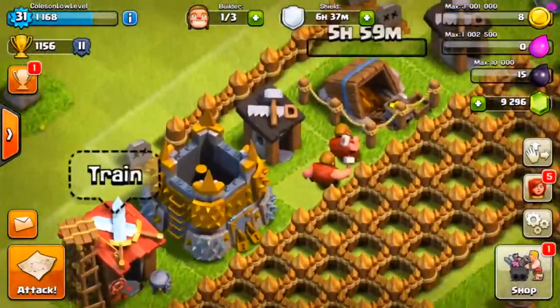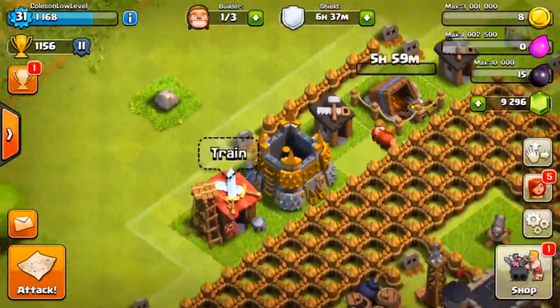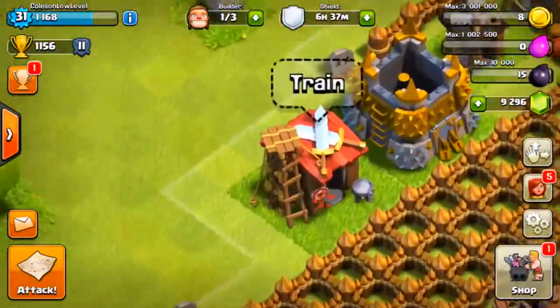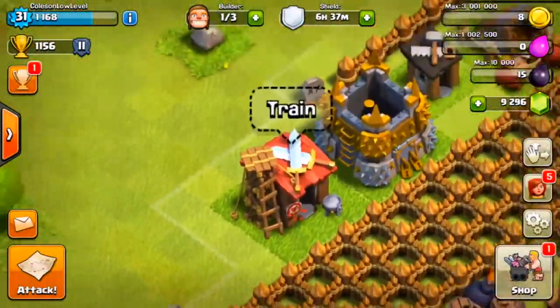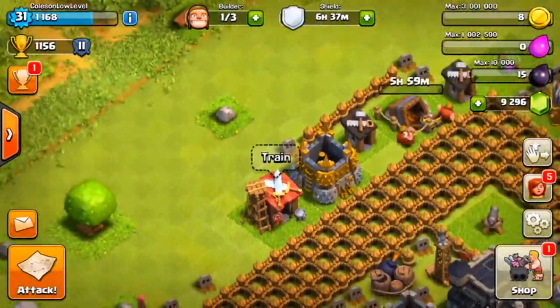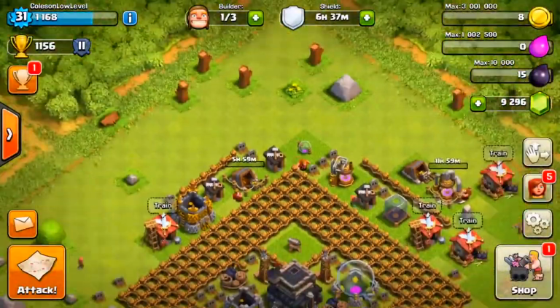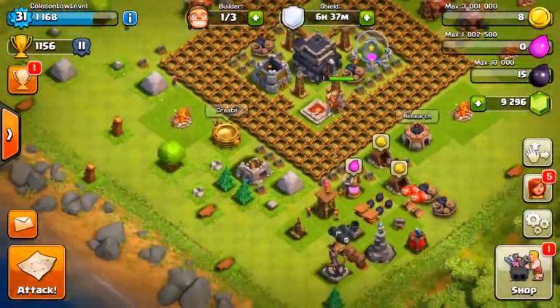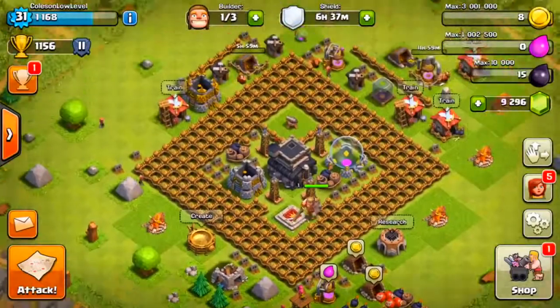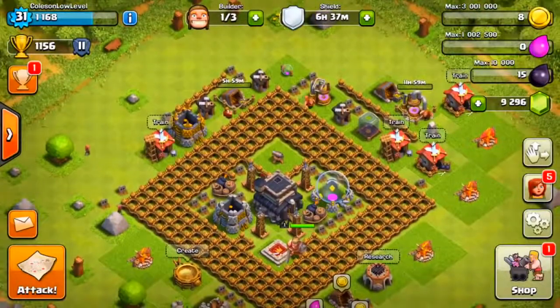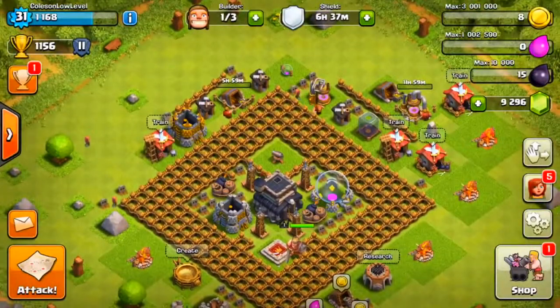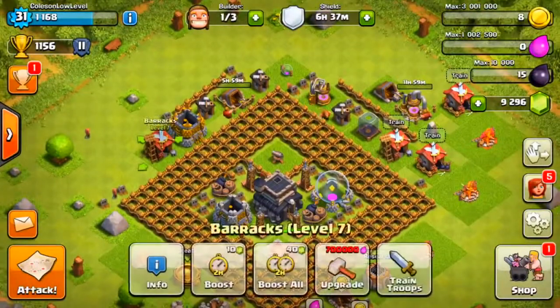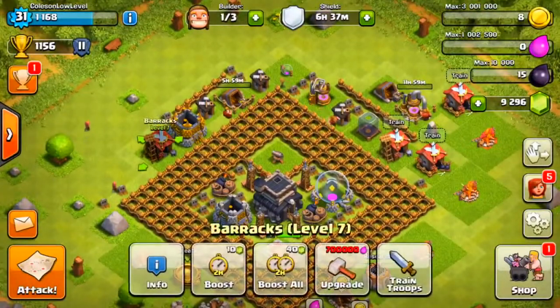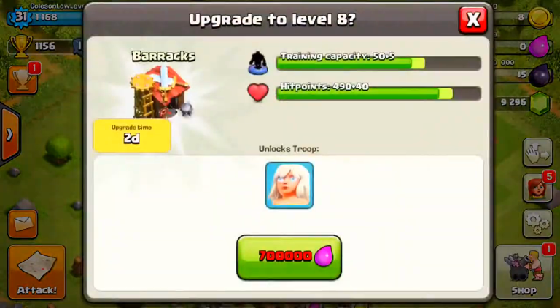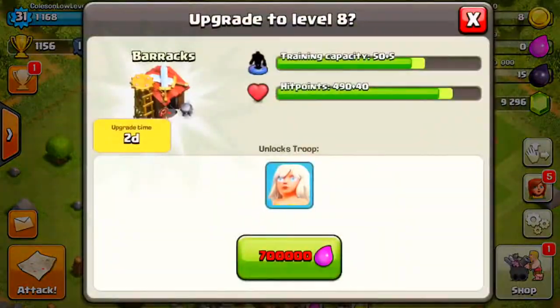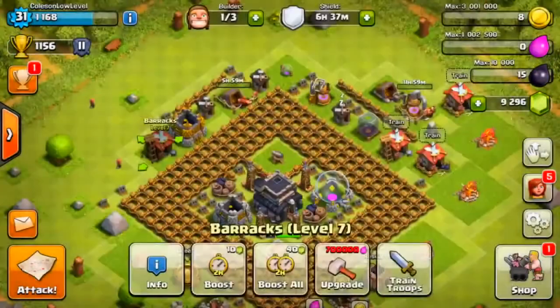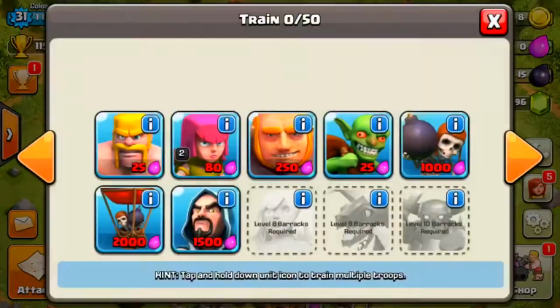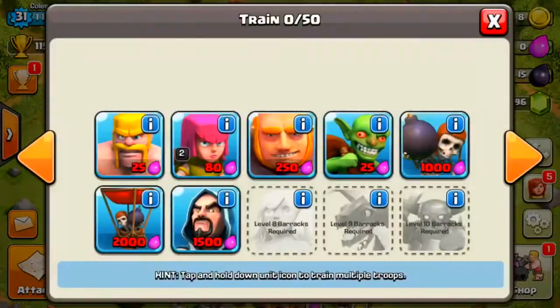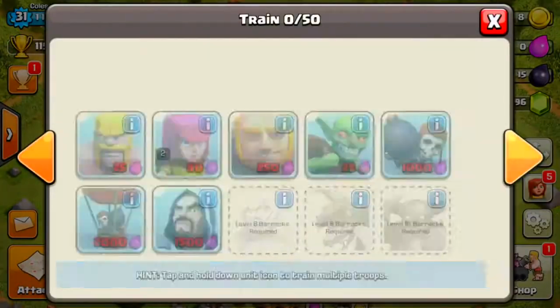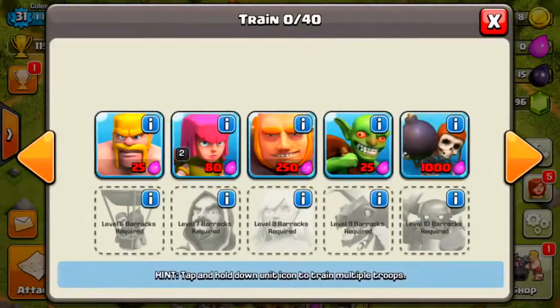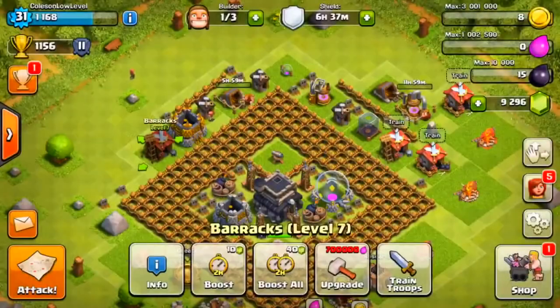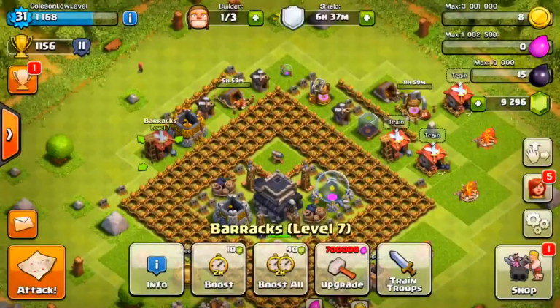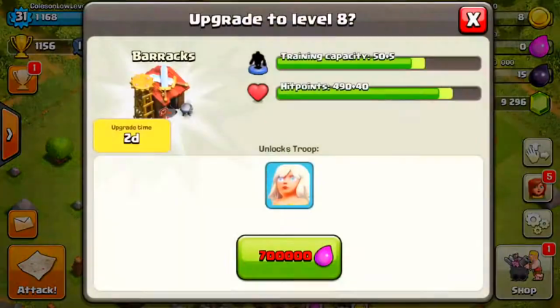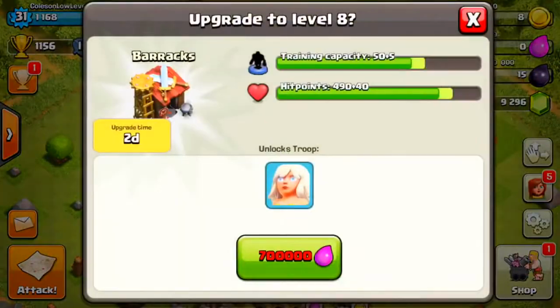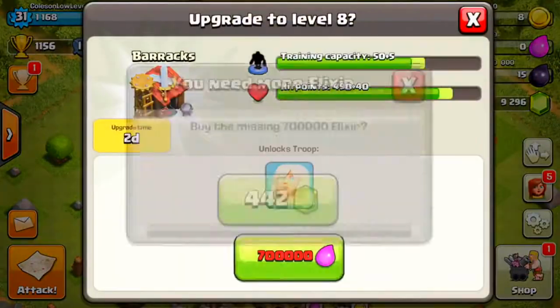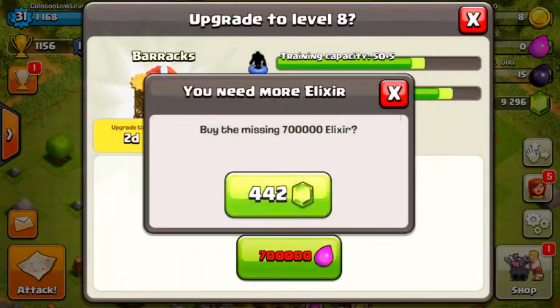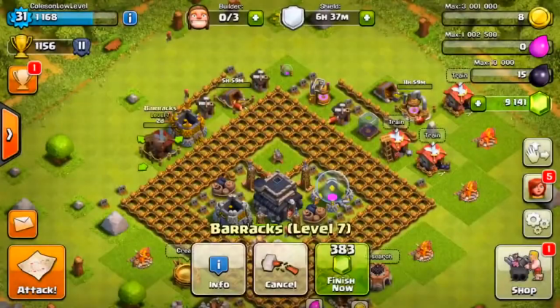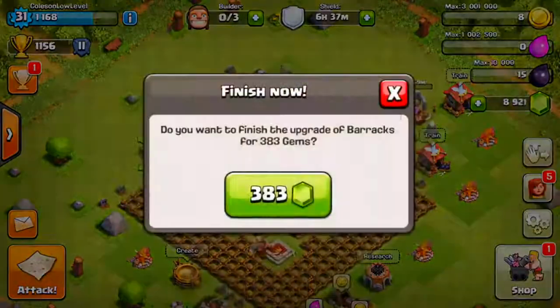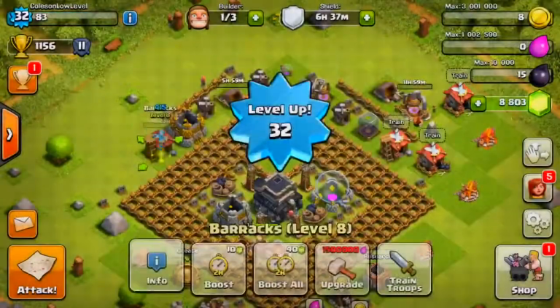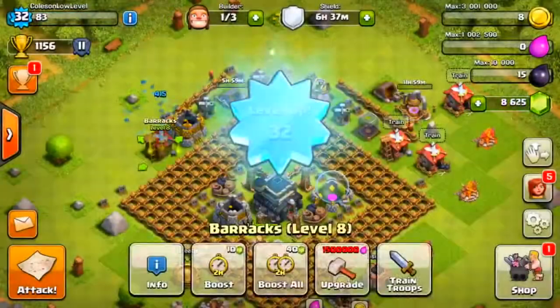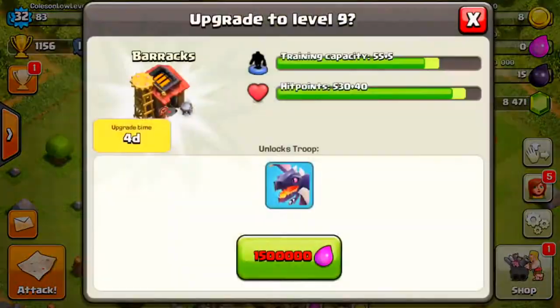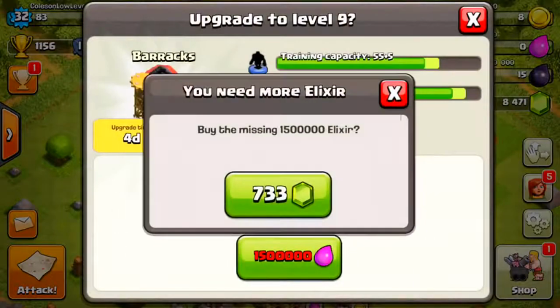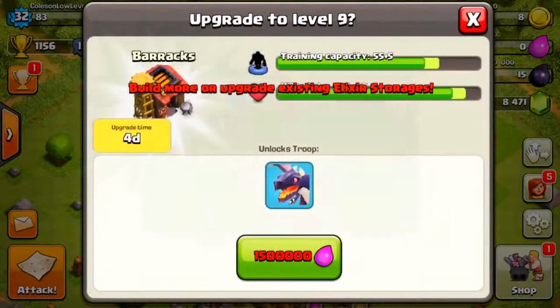Speaking of wizards, do we have wizards yet? Level seven — okay, so we have wizards. I want to take one level to max. Let's go get the healers and dragons.